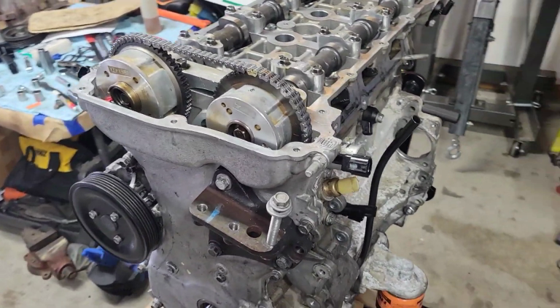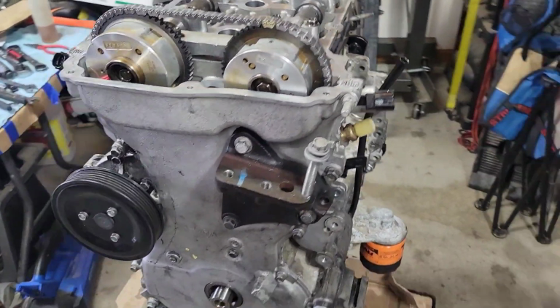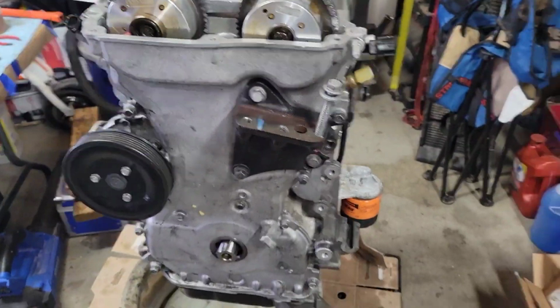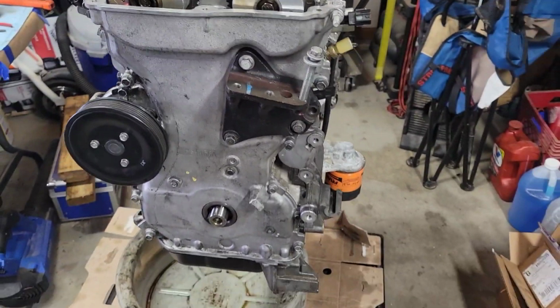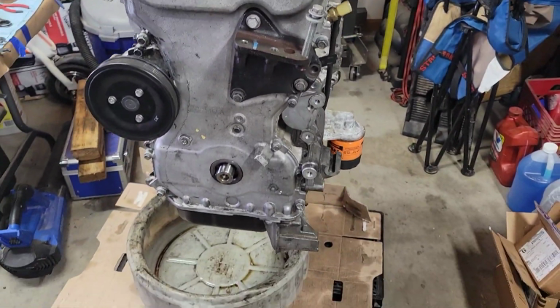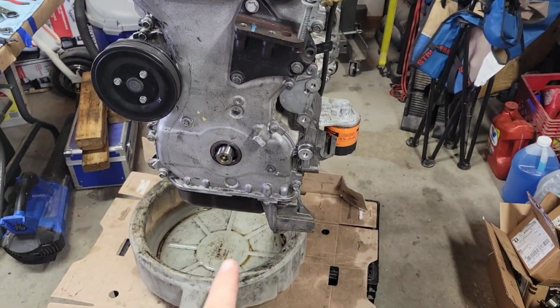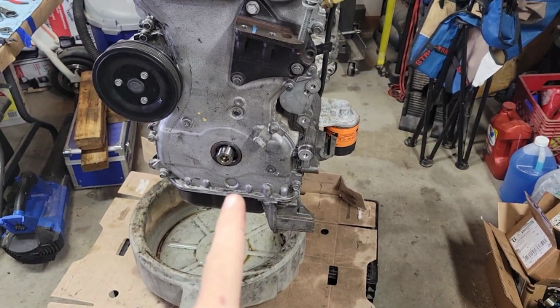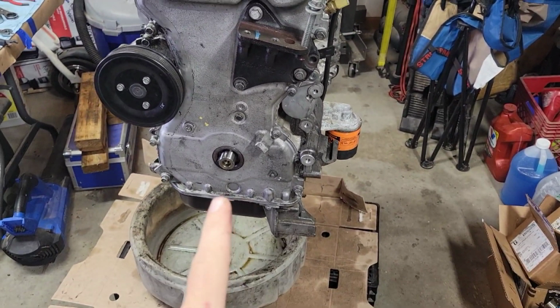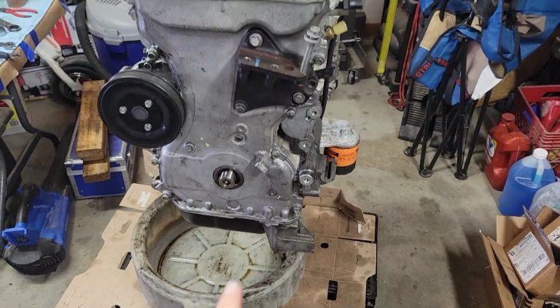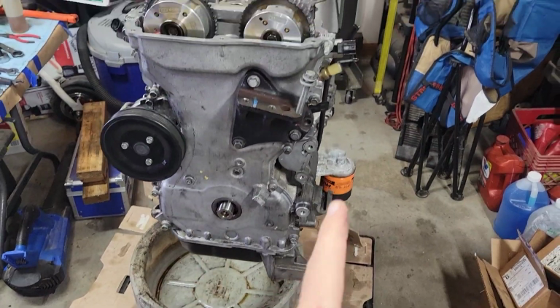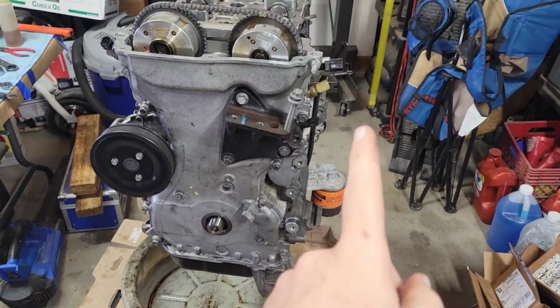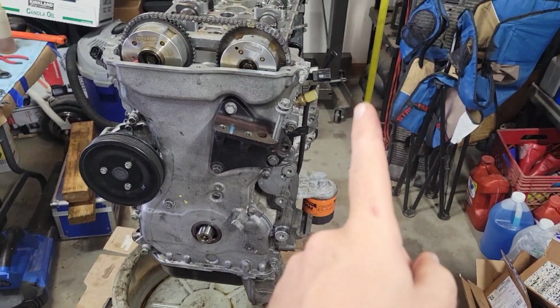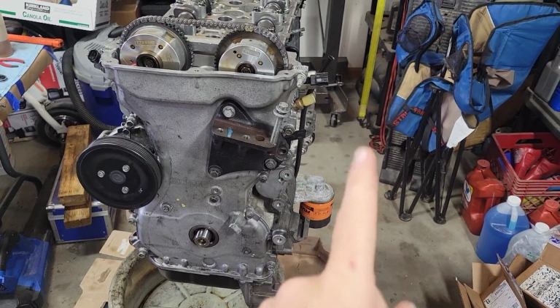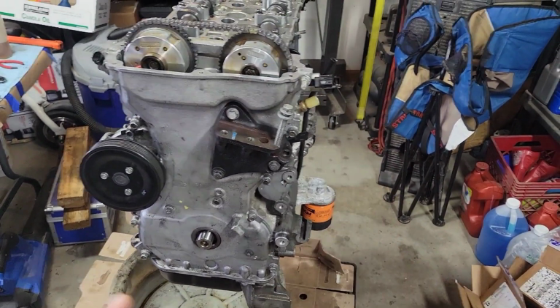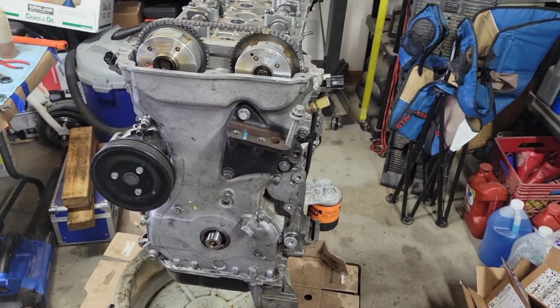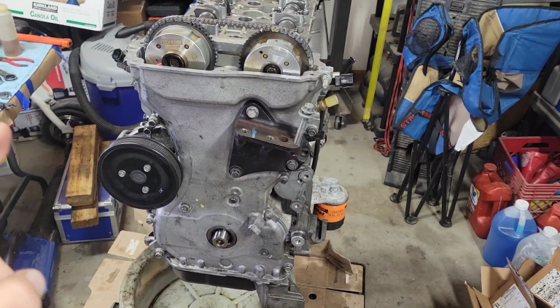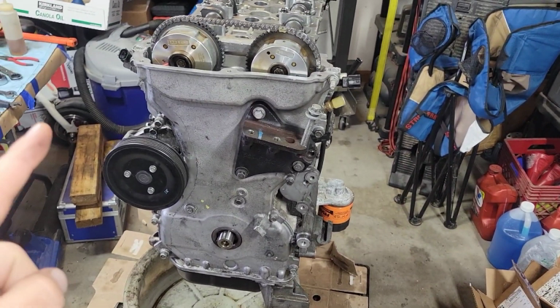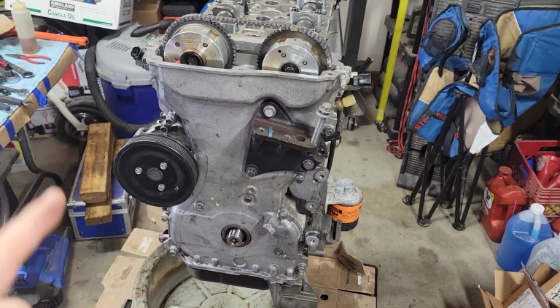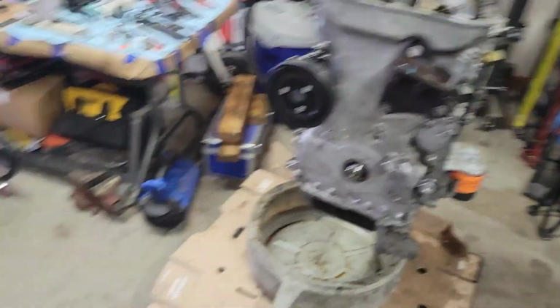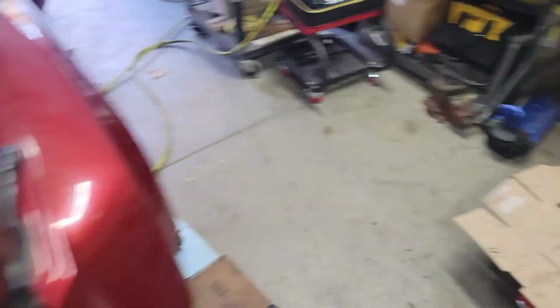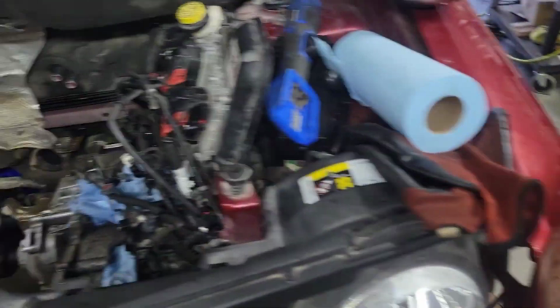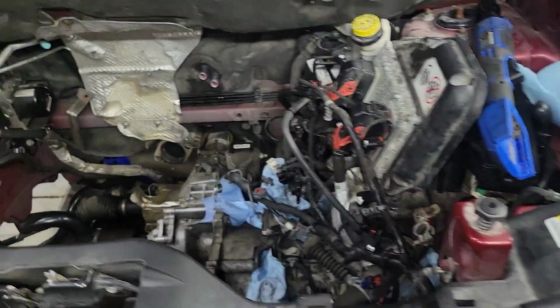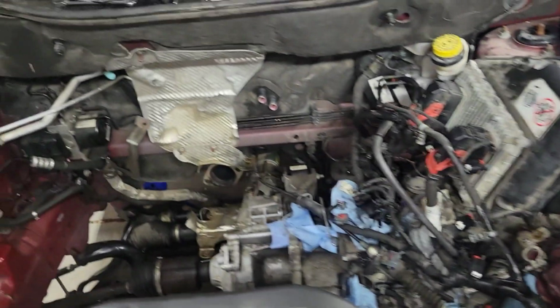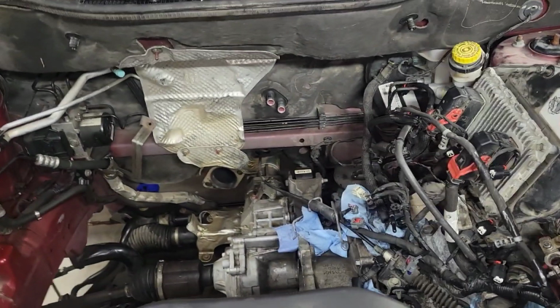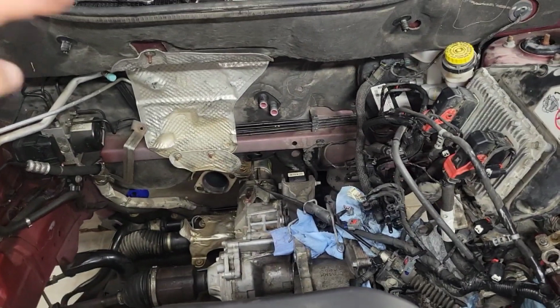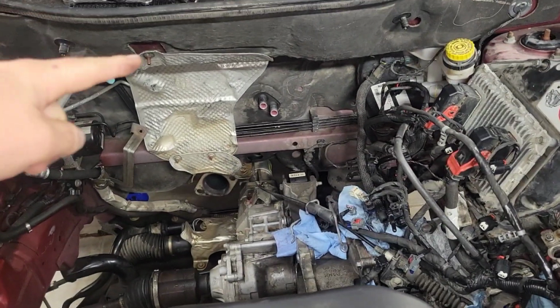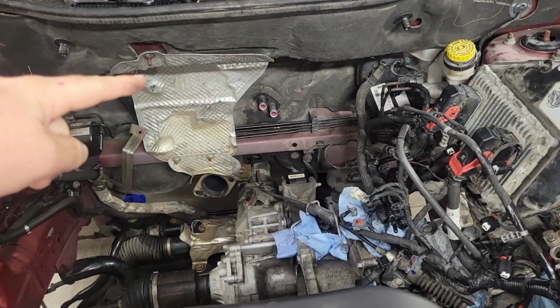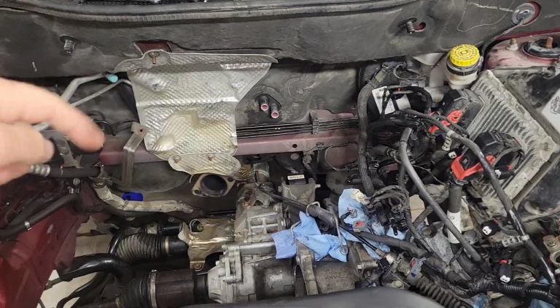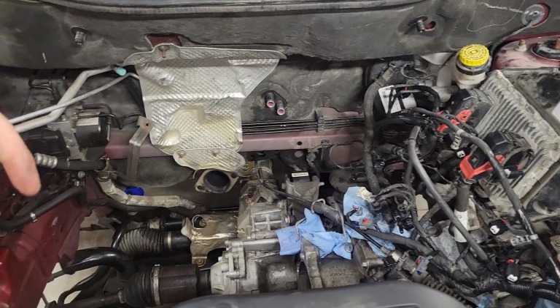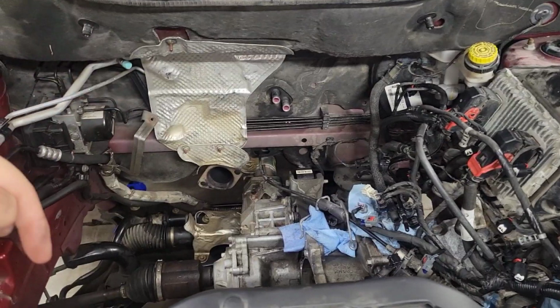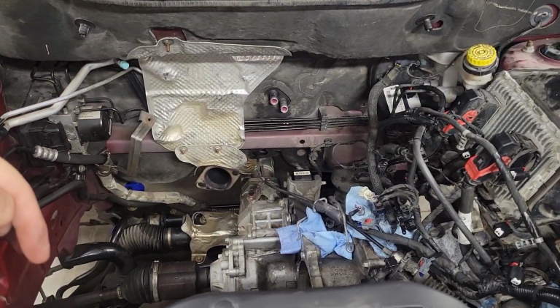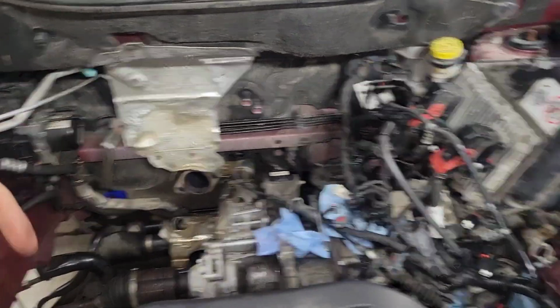This is where the crank goes. This is the intake side, this is the exhaust side. Looking in the cabin, the exhaust sits back here, intake sits up here.